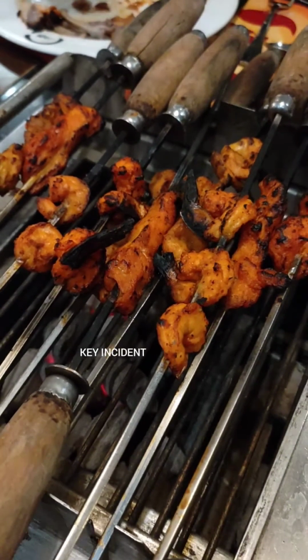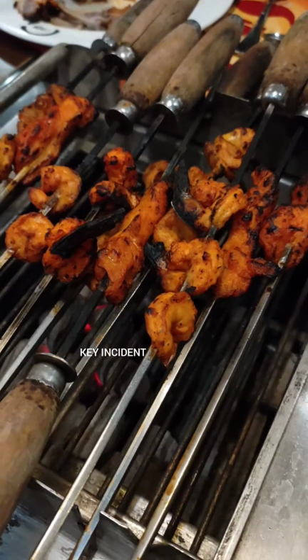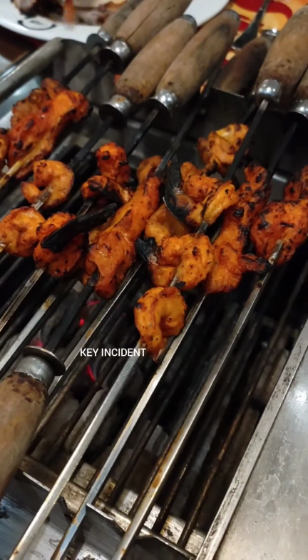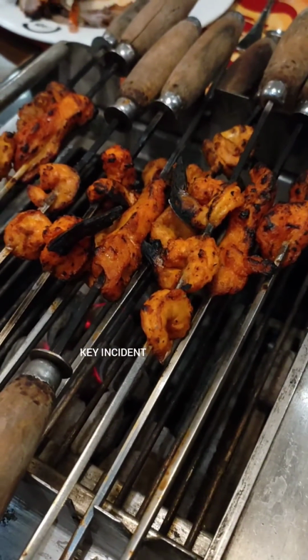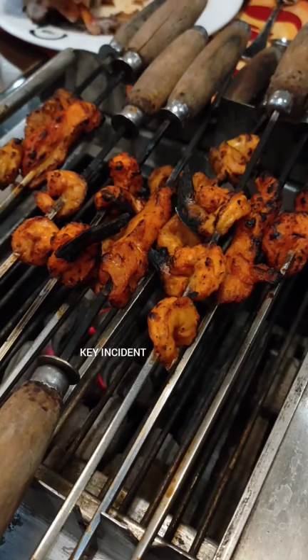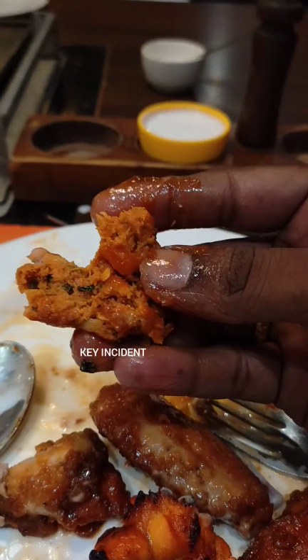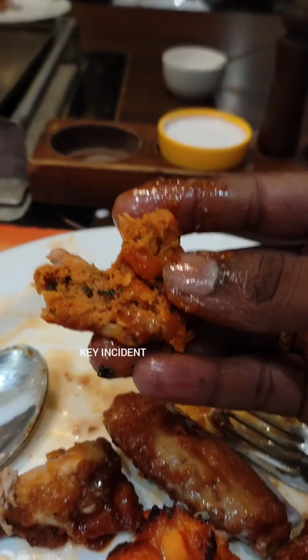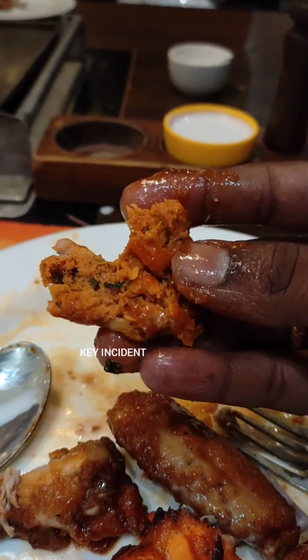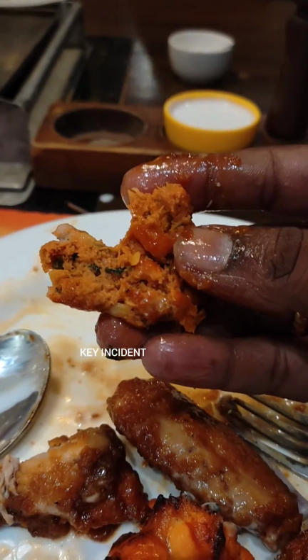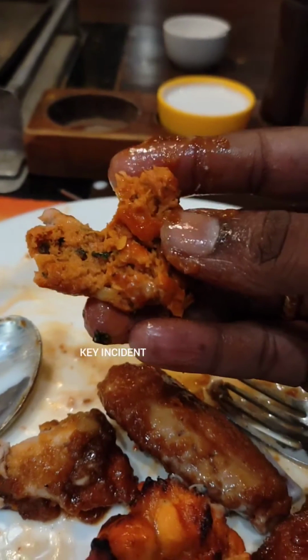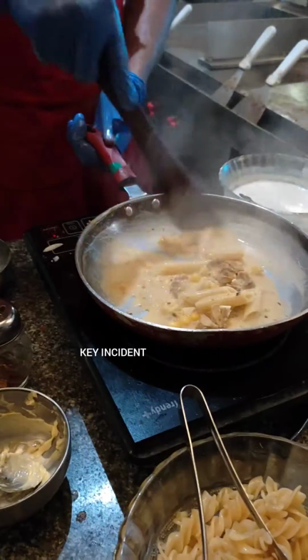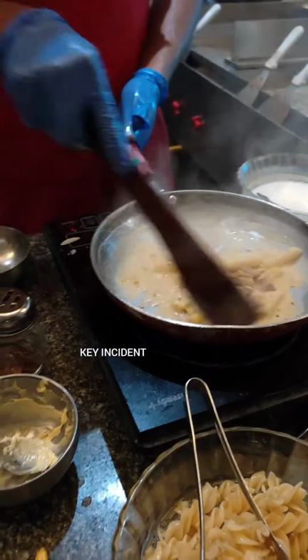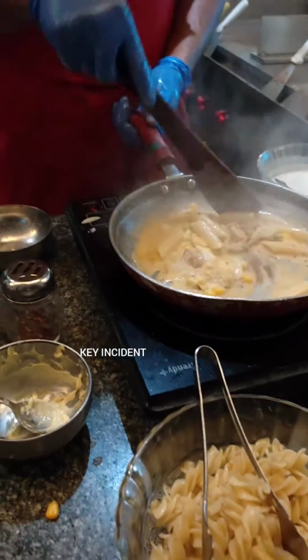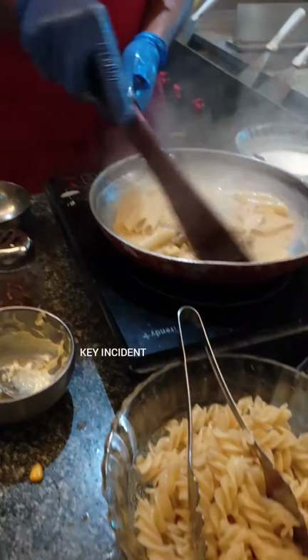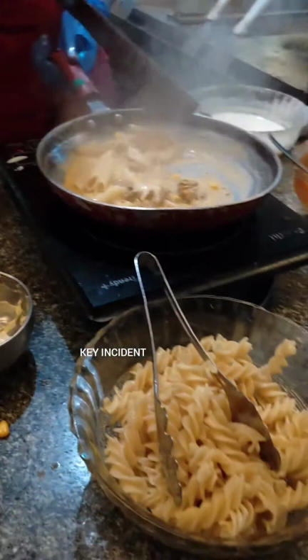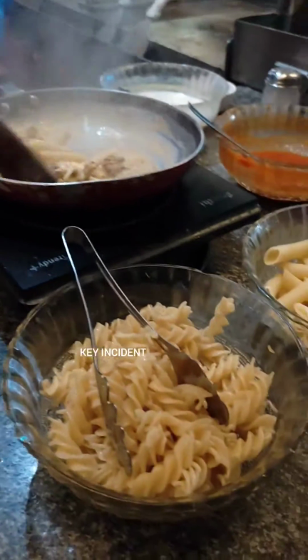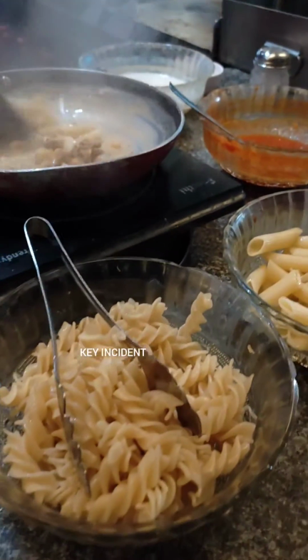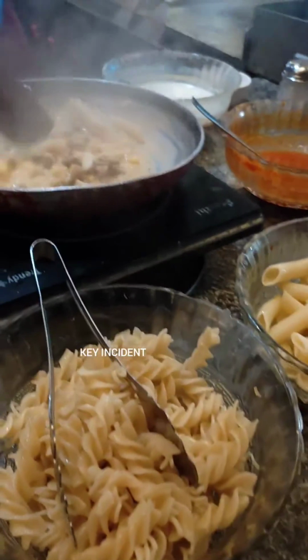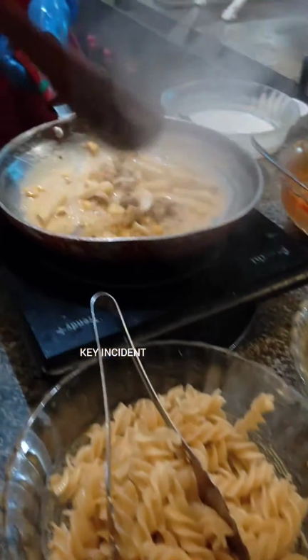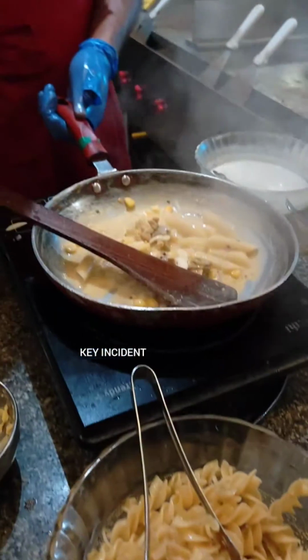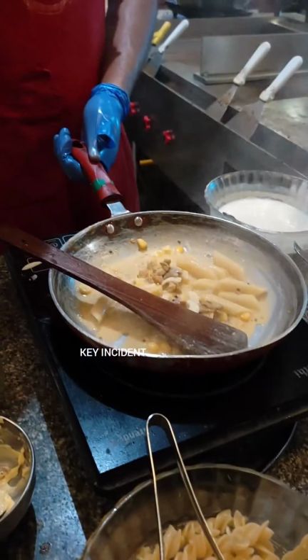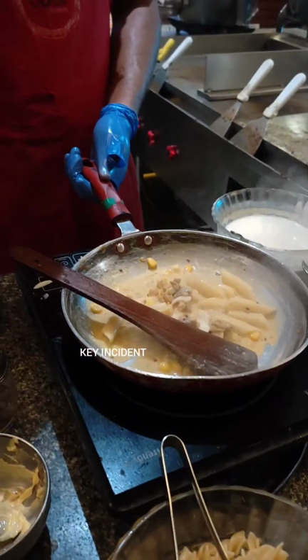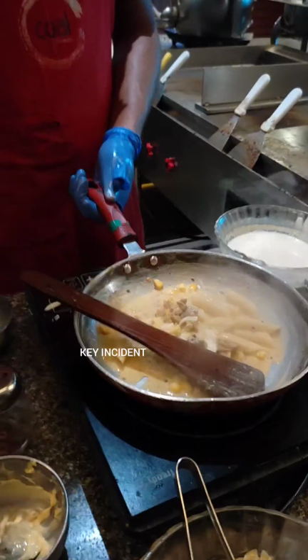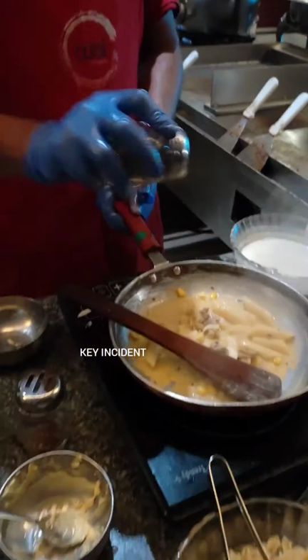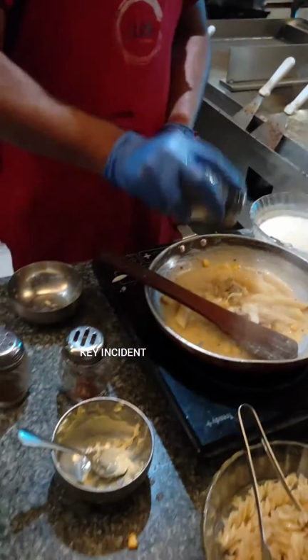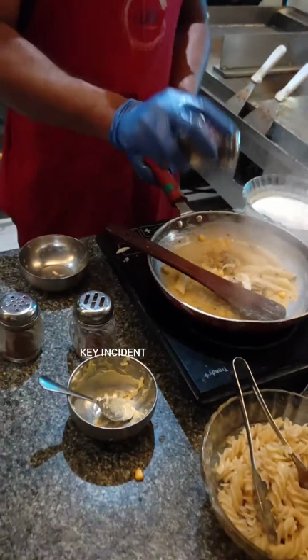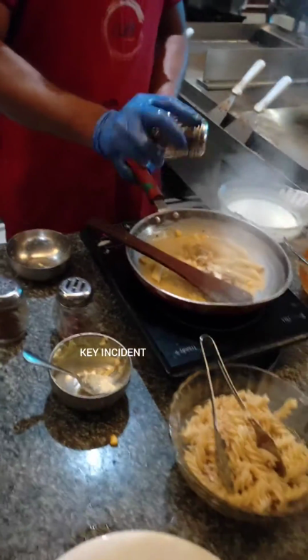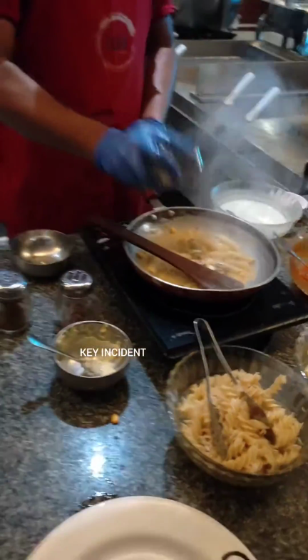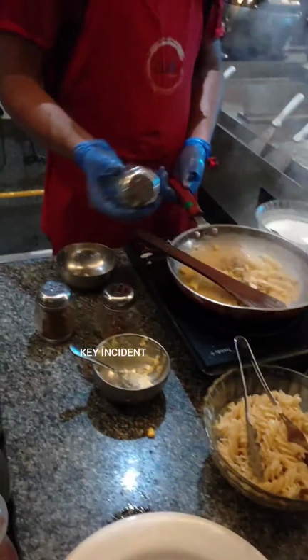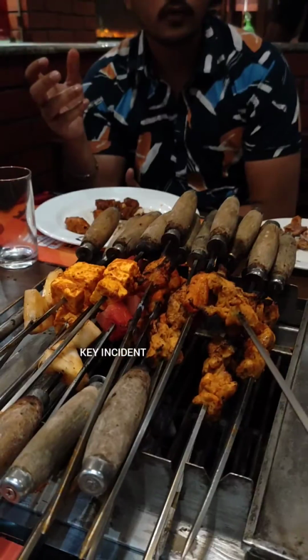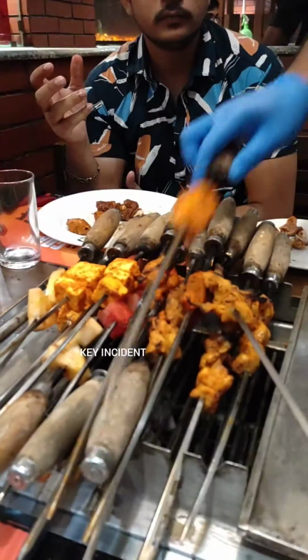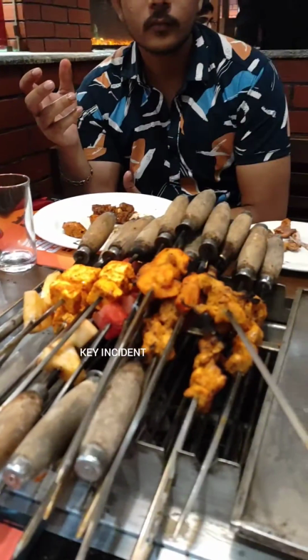You will order a pasta, pizza. We will order a pasta at the same time. You can add cream pasta, white pasta, red pasta, and we can add toppings to the top.